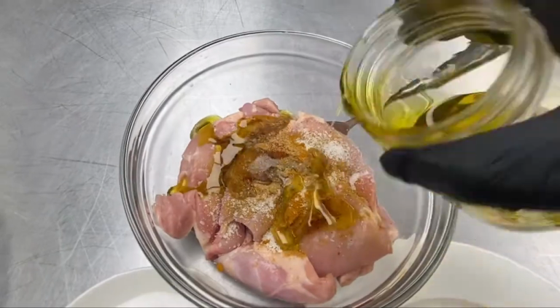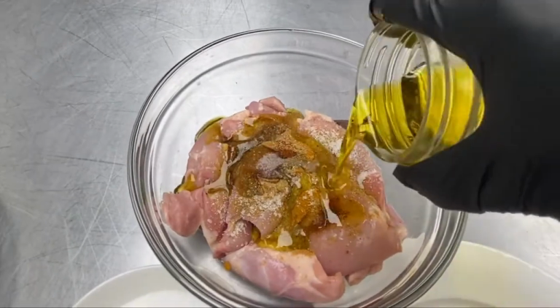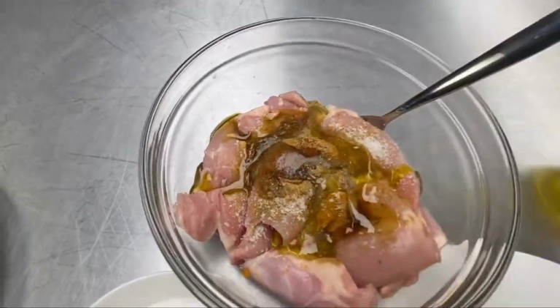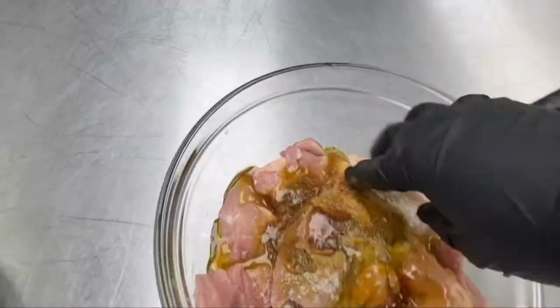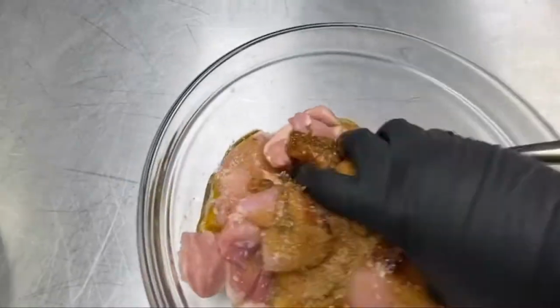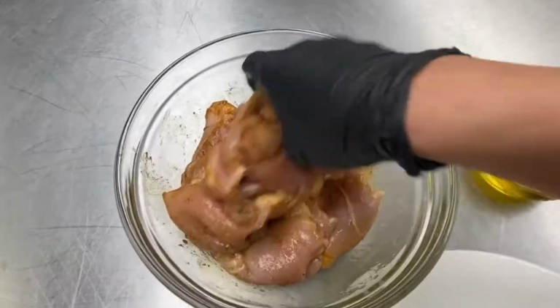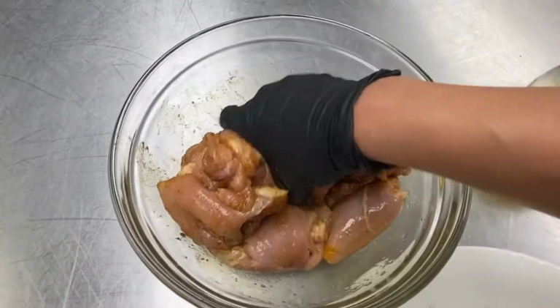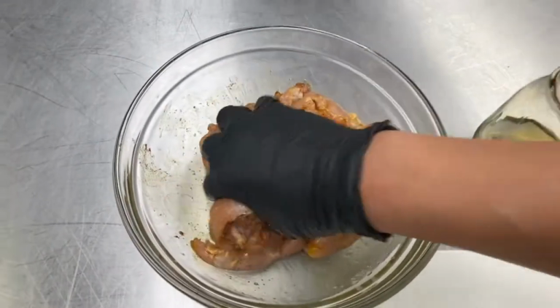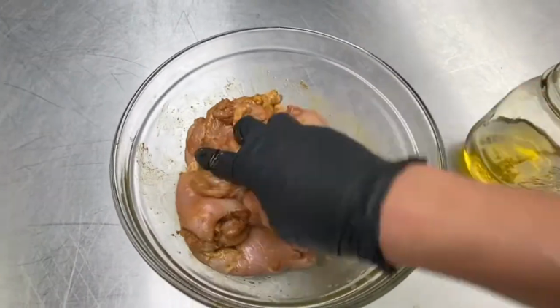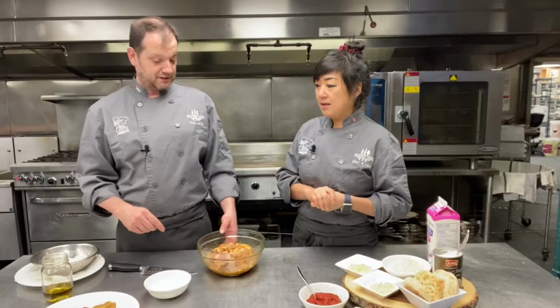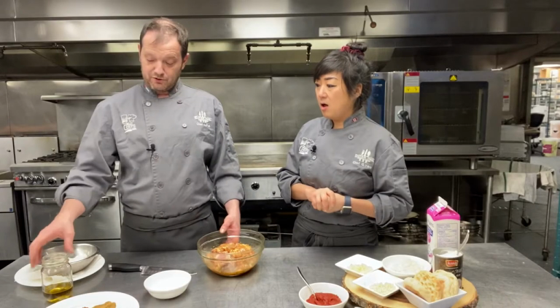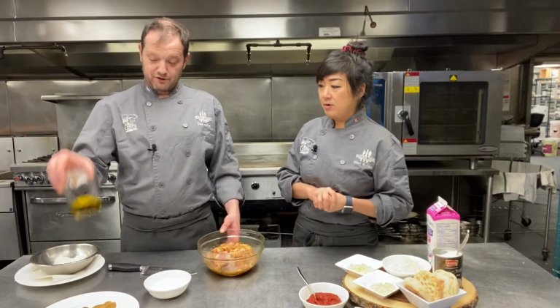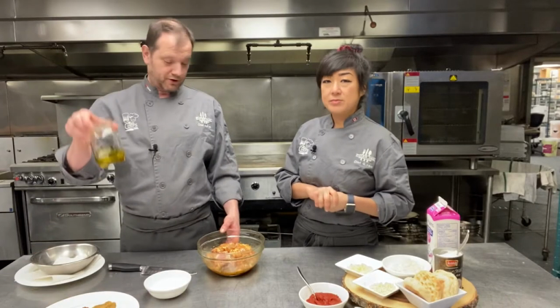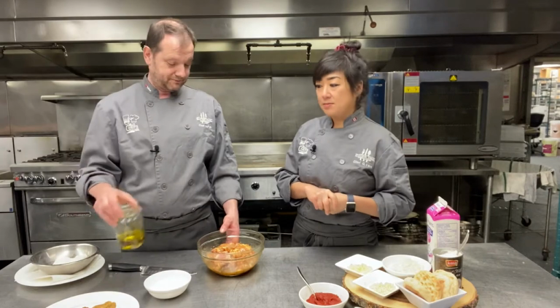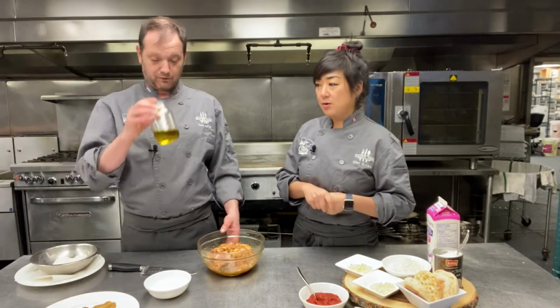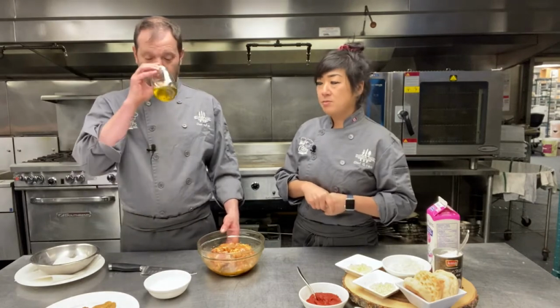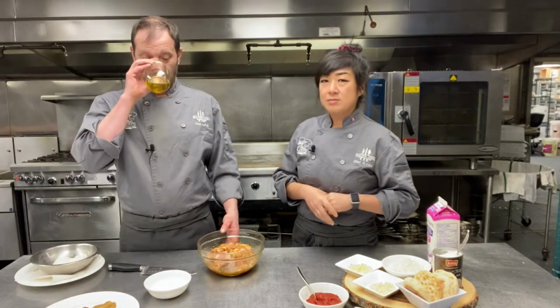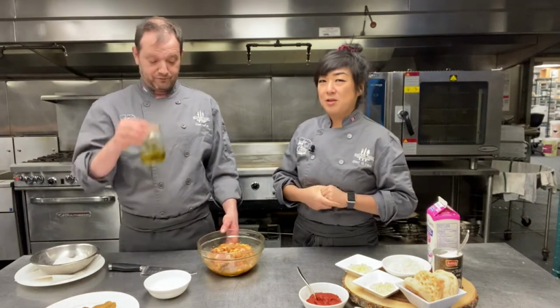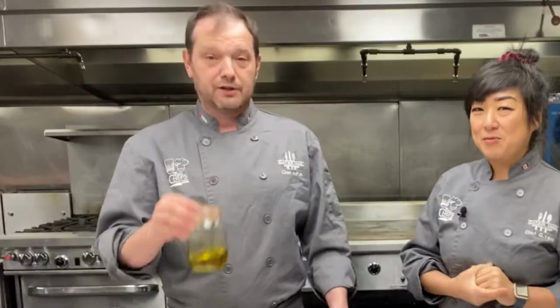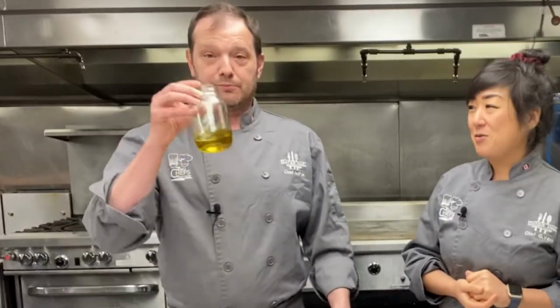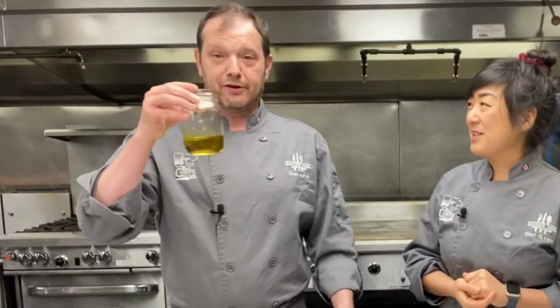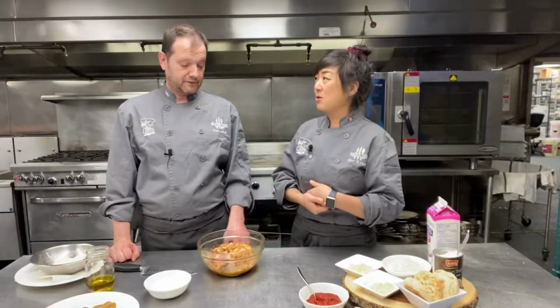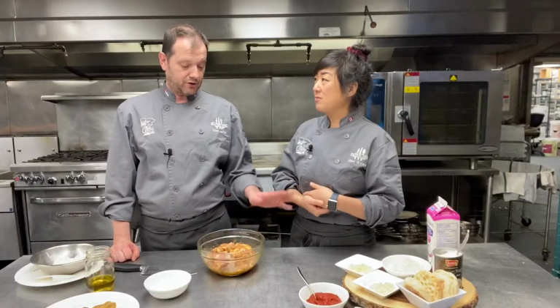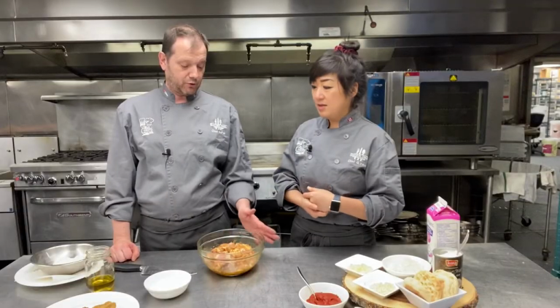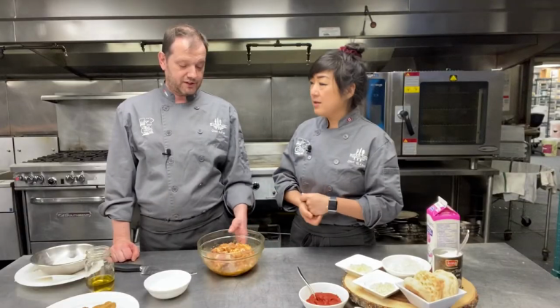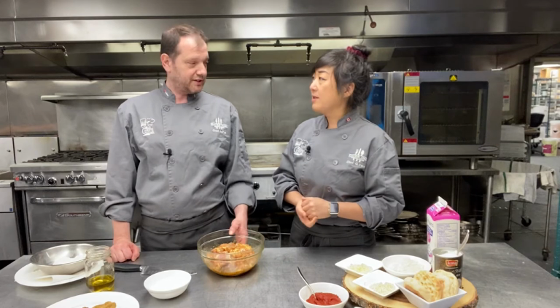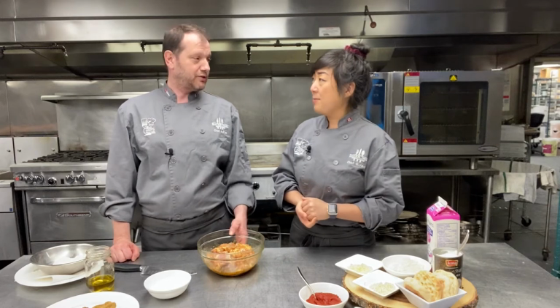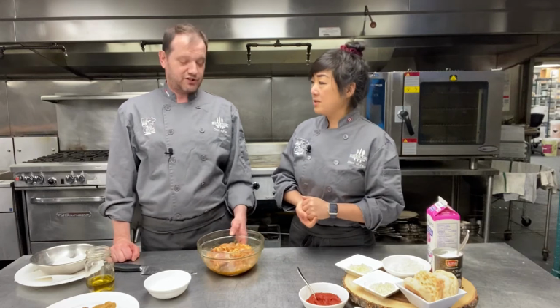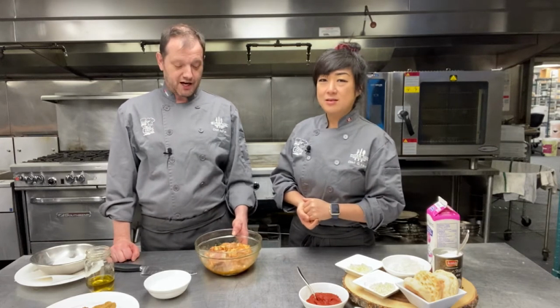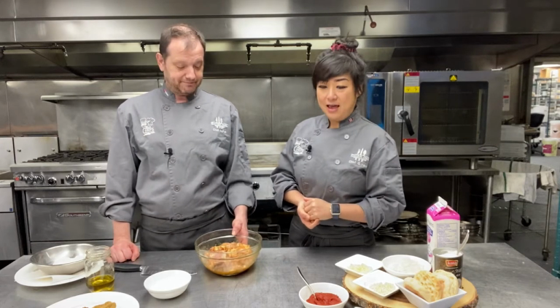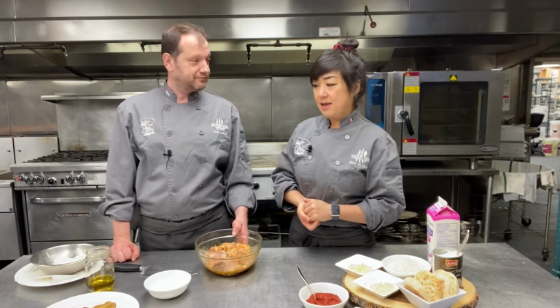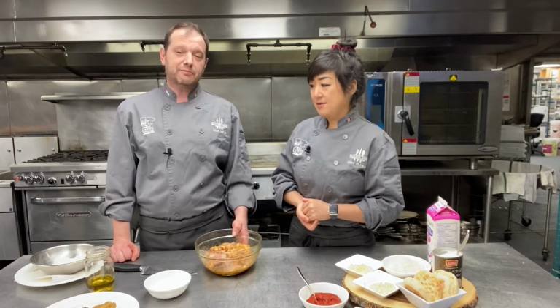We've added extra salt, pepper, and some oil. We're using boneless, skinless chicken thighs - dark meat for the moisture.